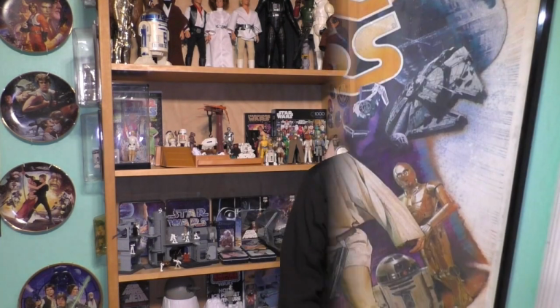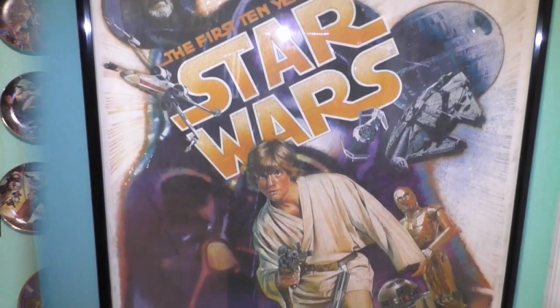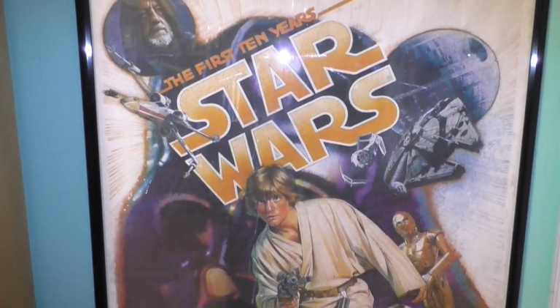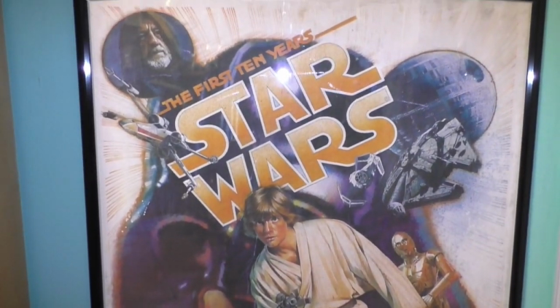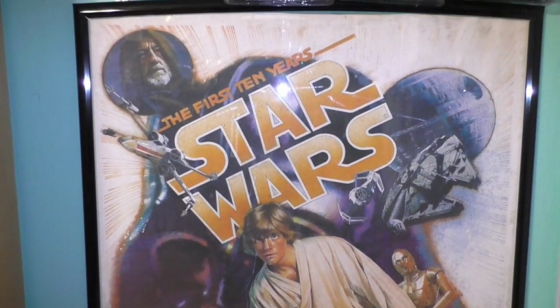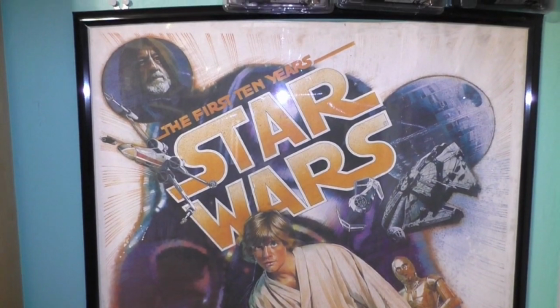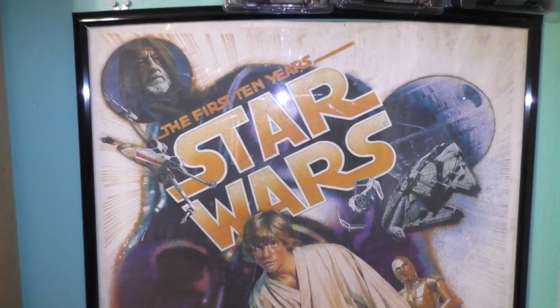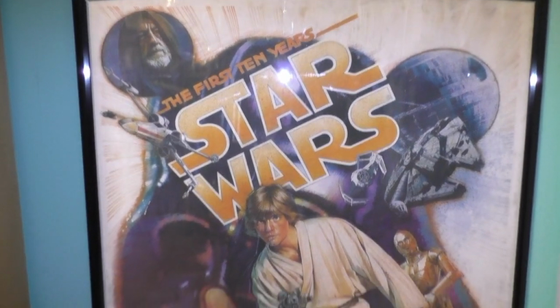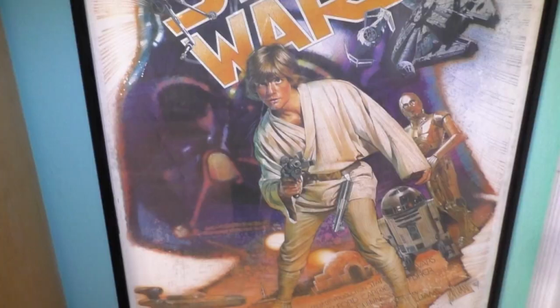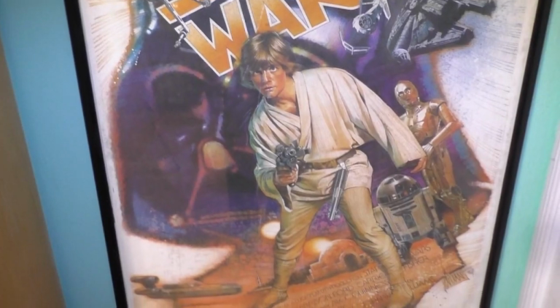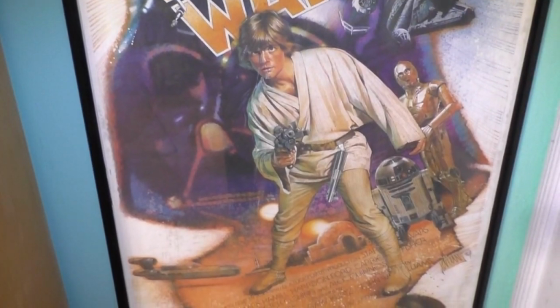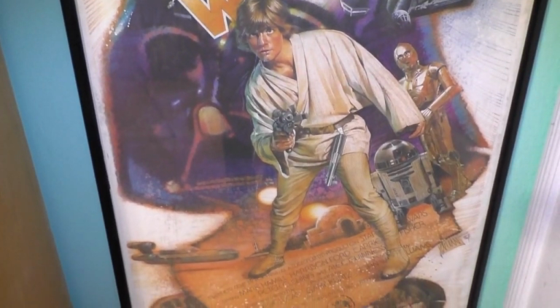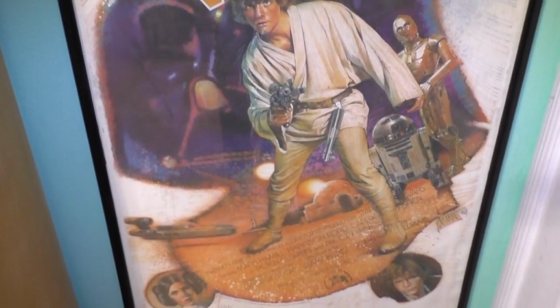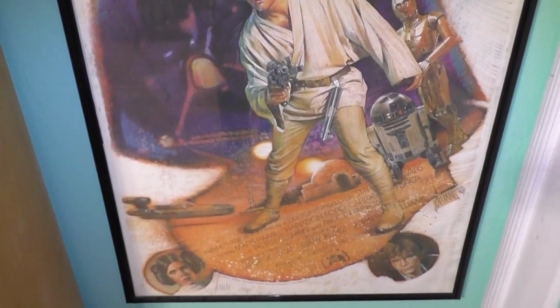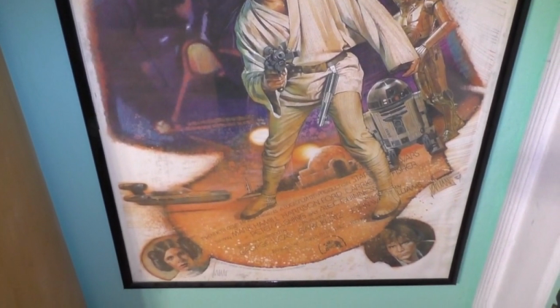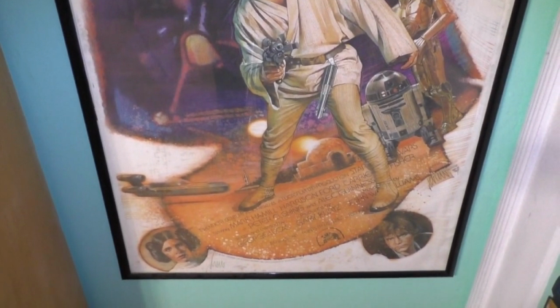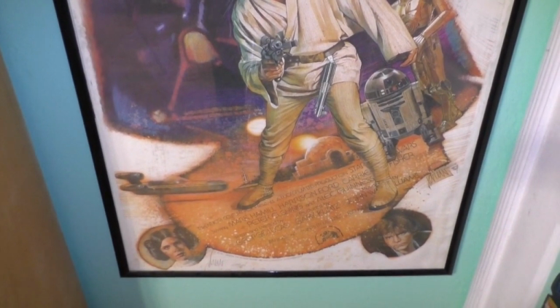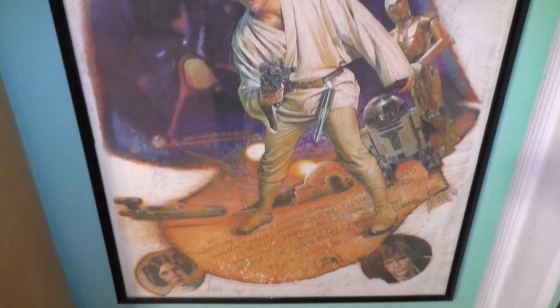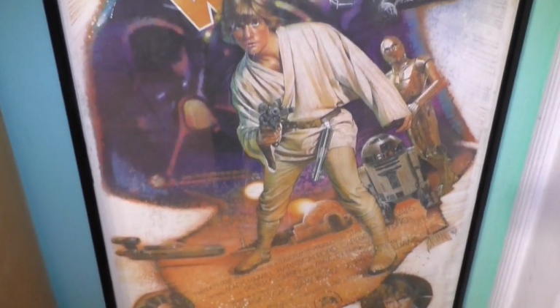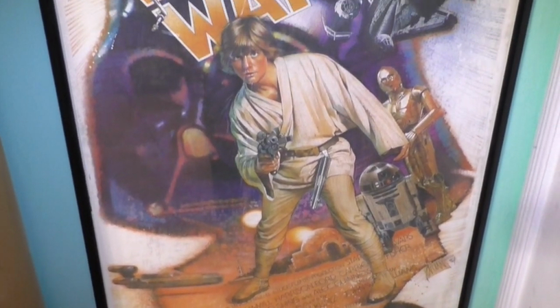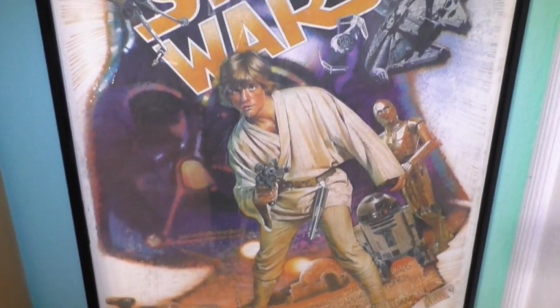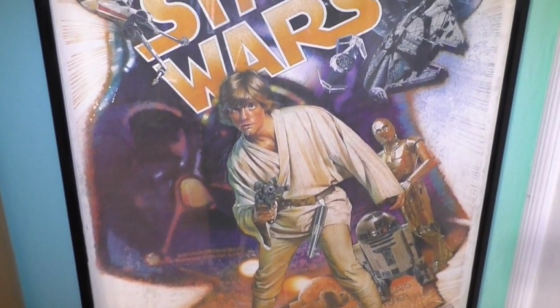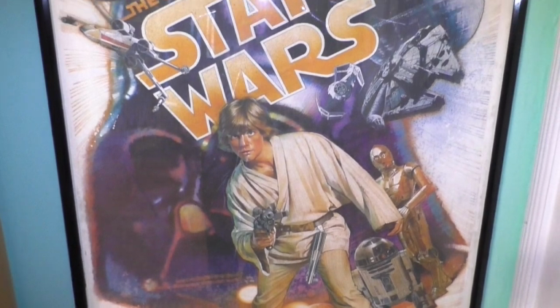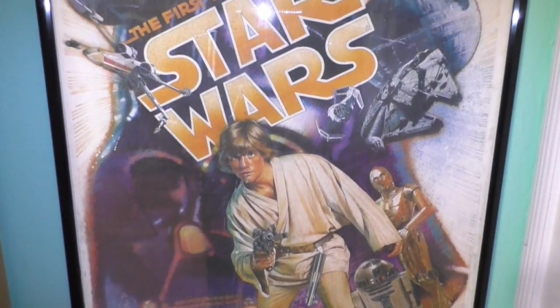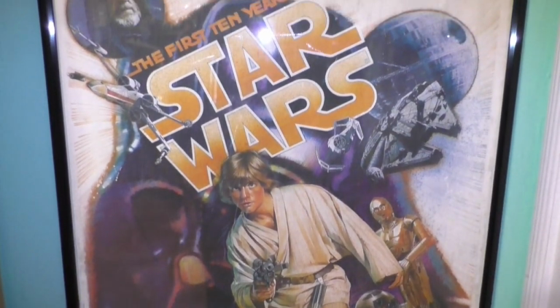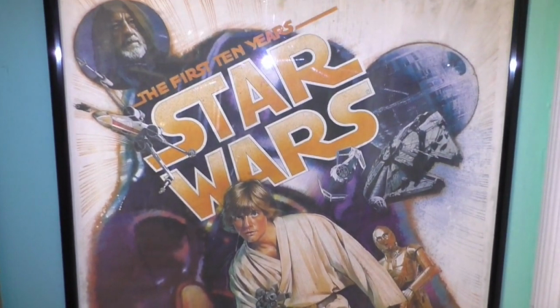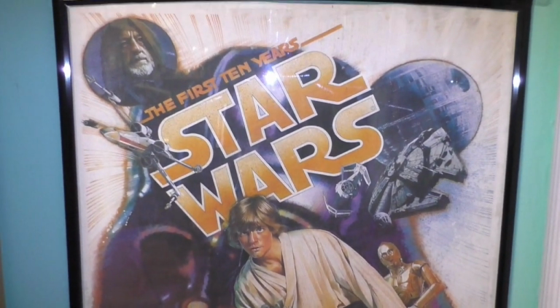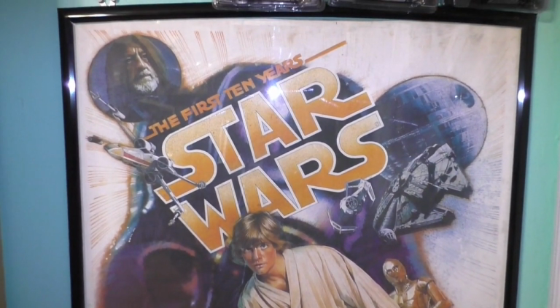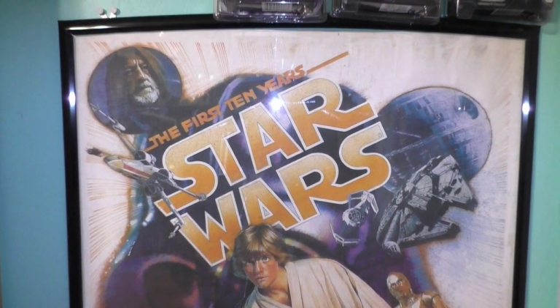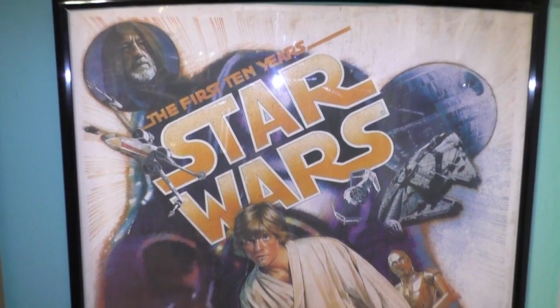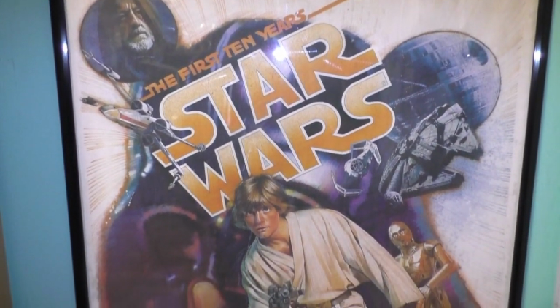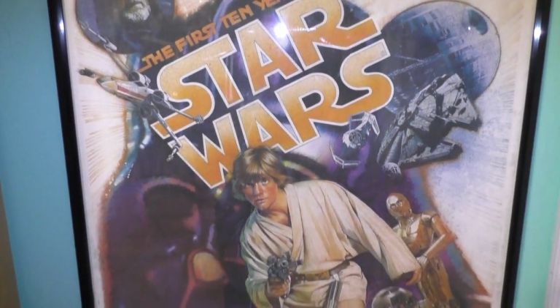Star Wars 10th anniversary poster that's numbered and signed by artist Drew Struzan. I got this at Disneyland way back in the 80s.